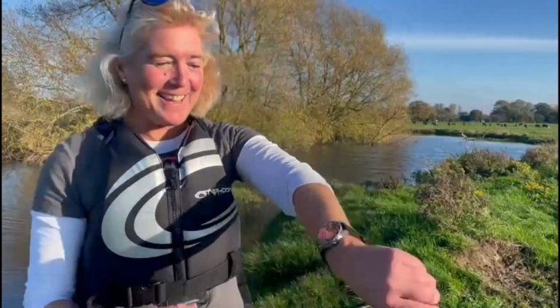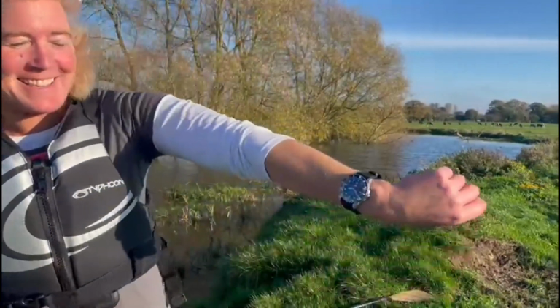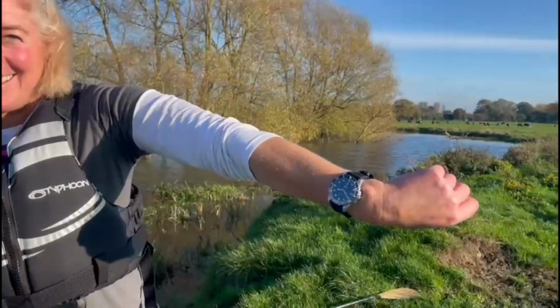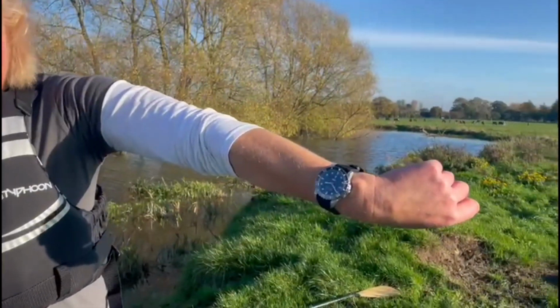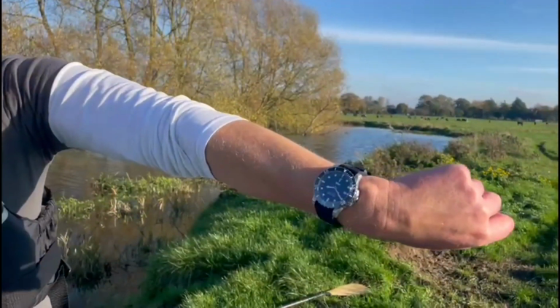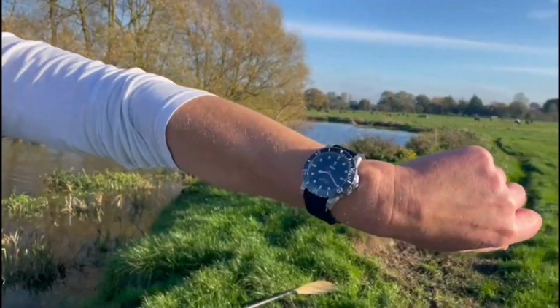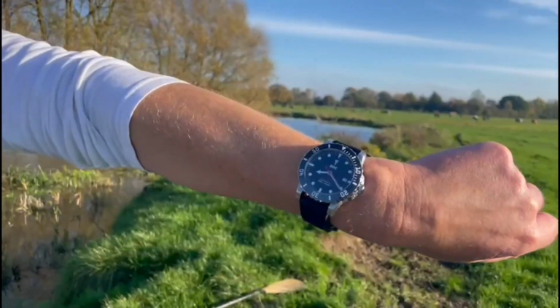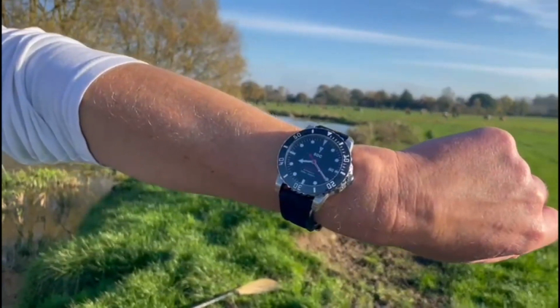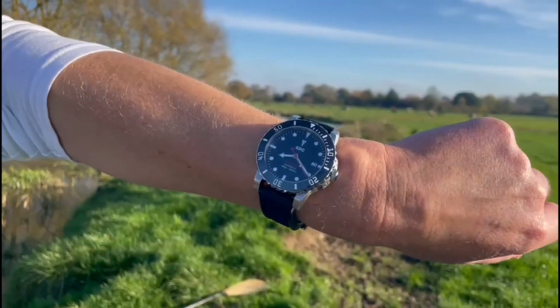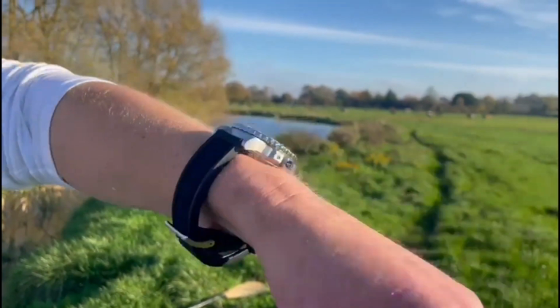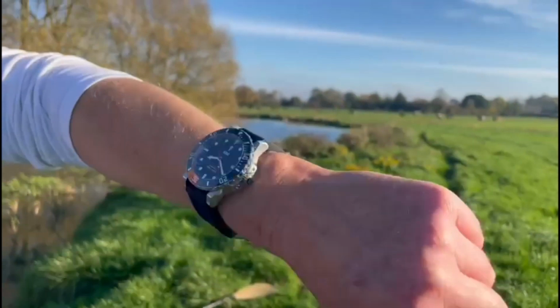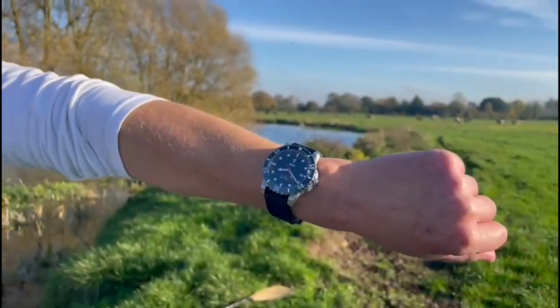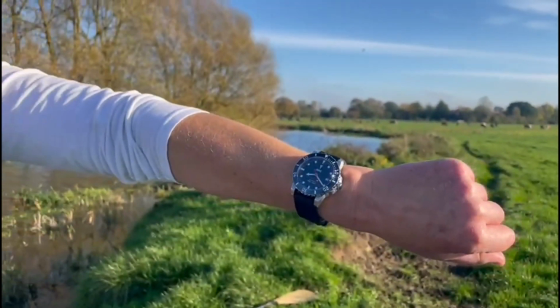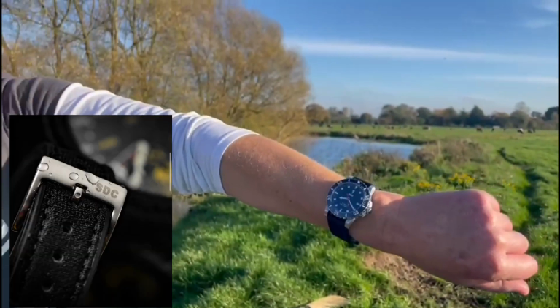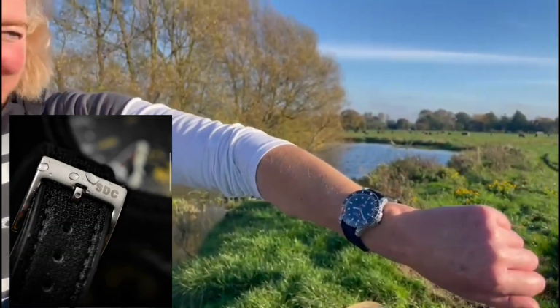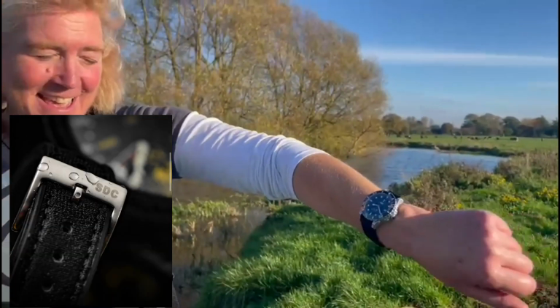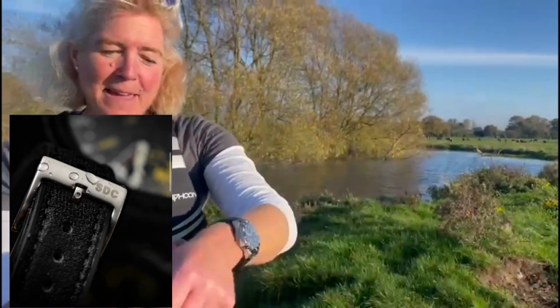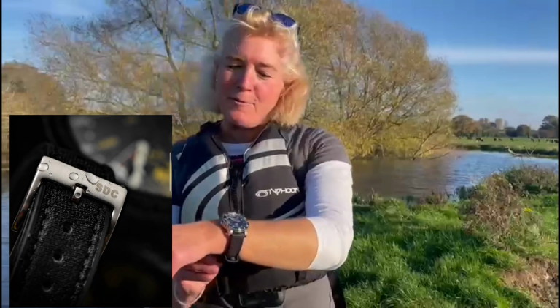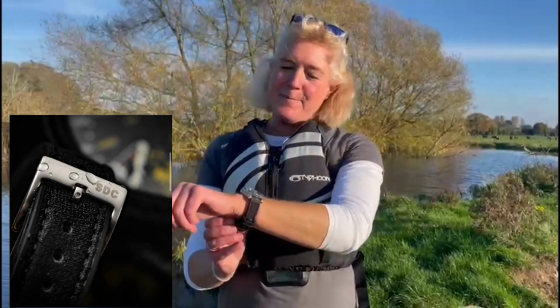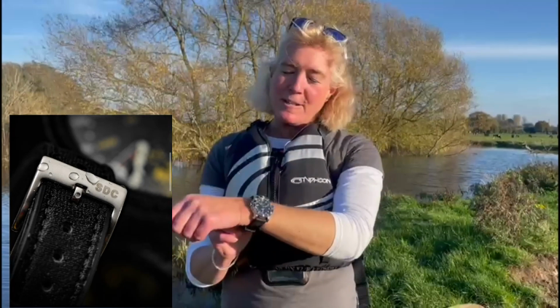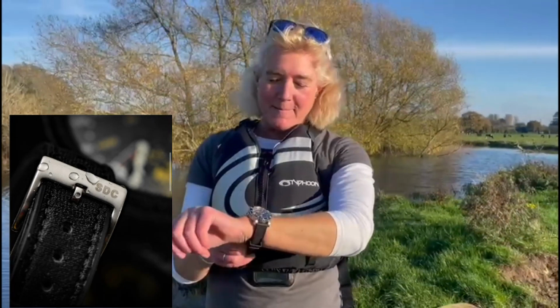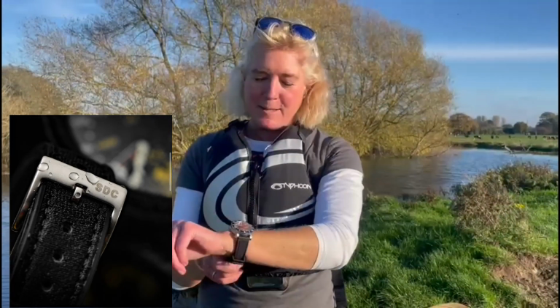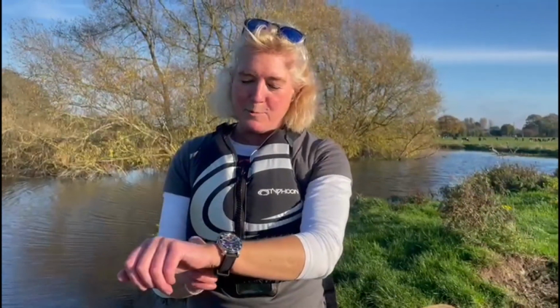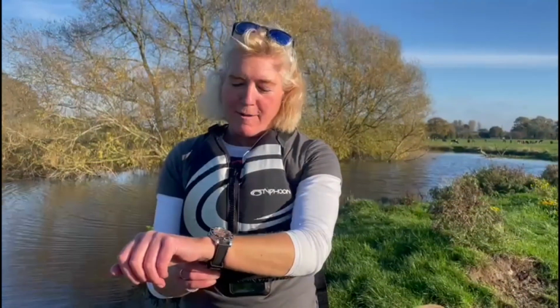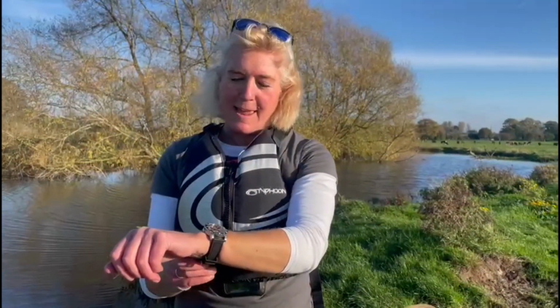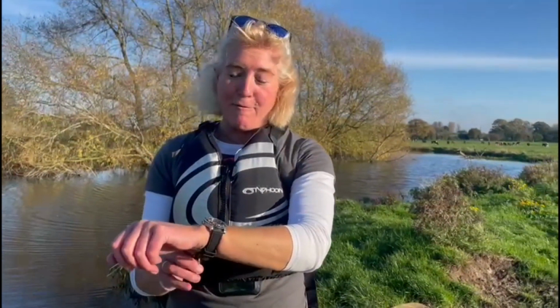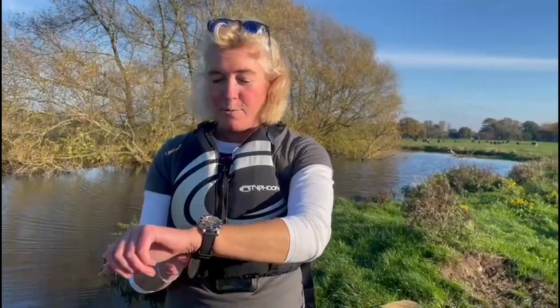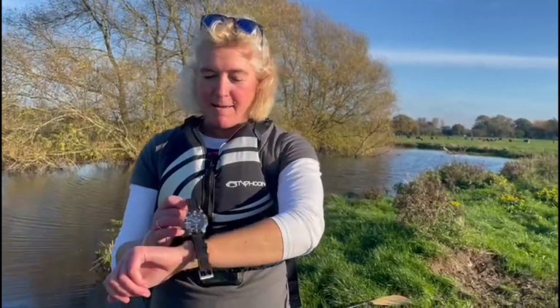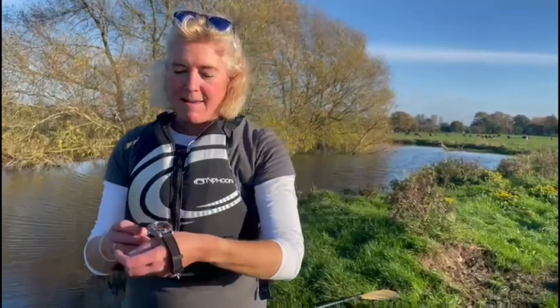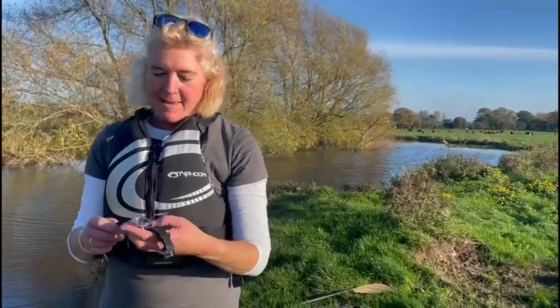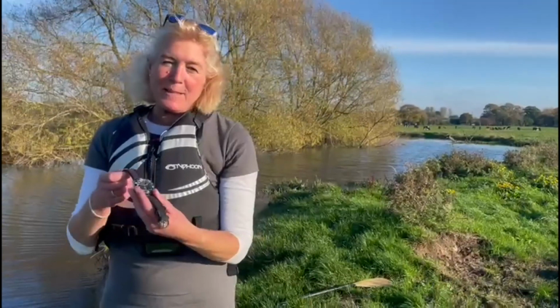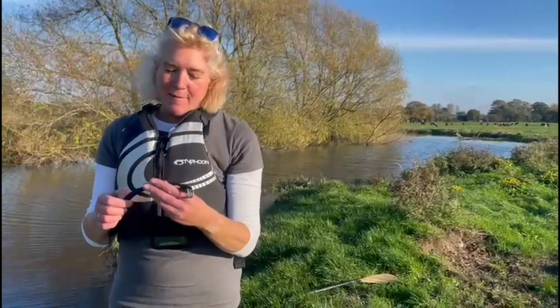So this is the SDC watch. You can see it really fits nice on the wrist. Even if you're not a diver, this watch would be perfect if you're a paddleboarder, kayaker, or windsurfer.